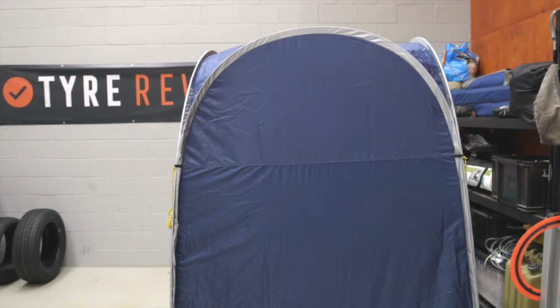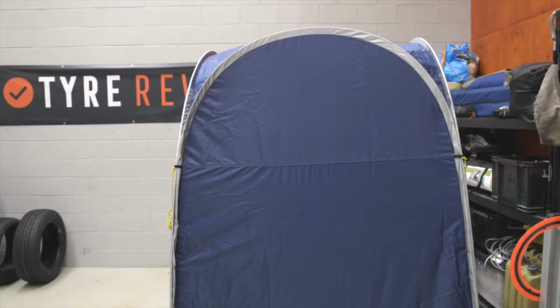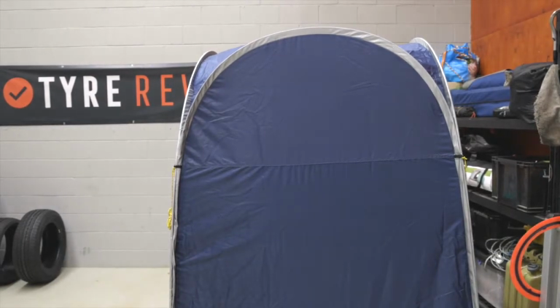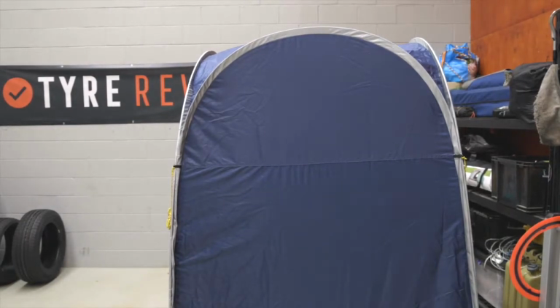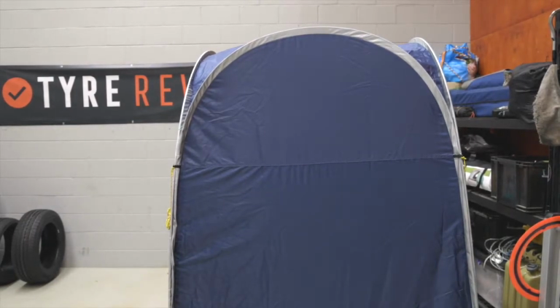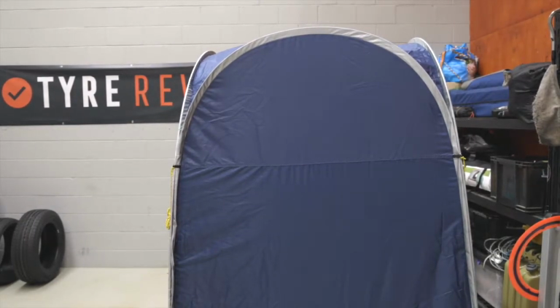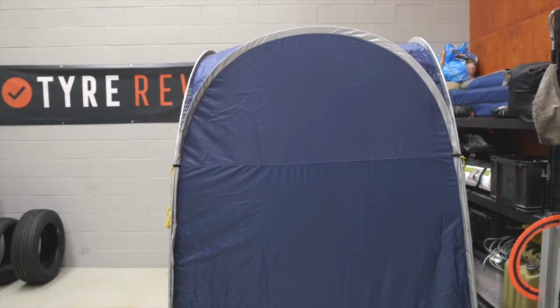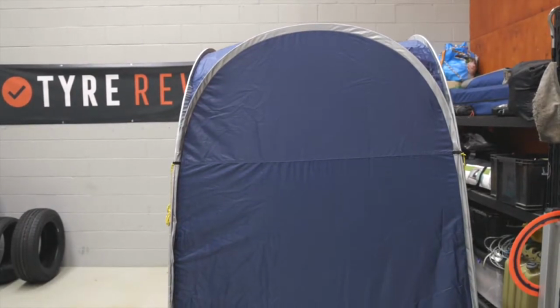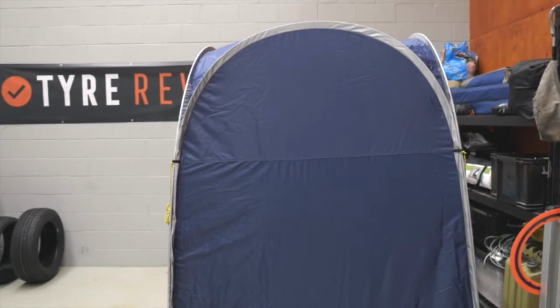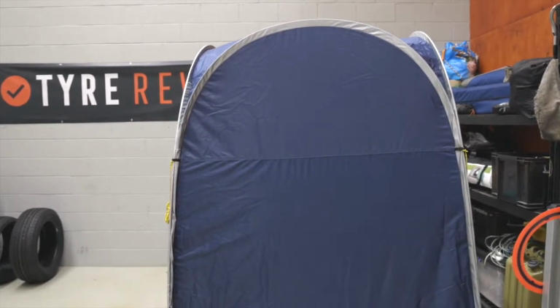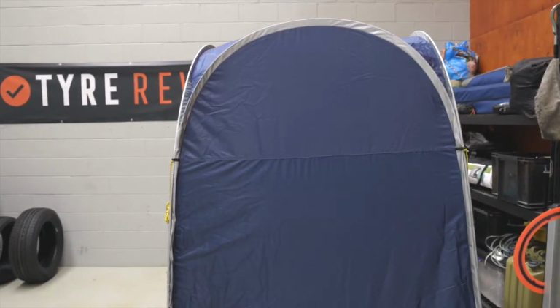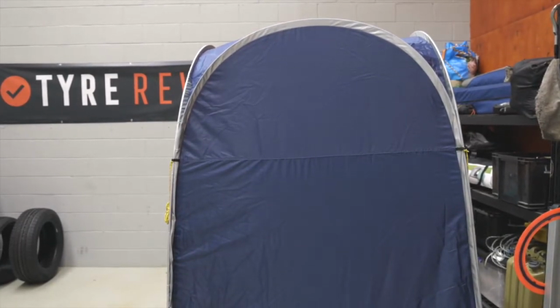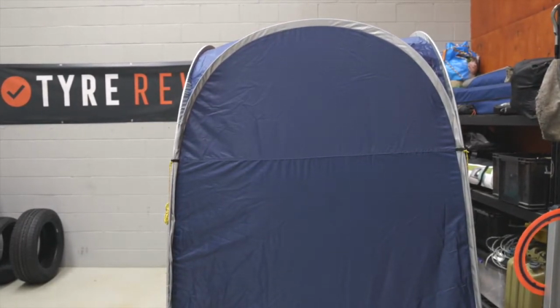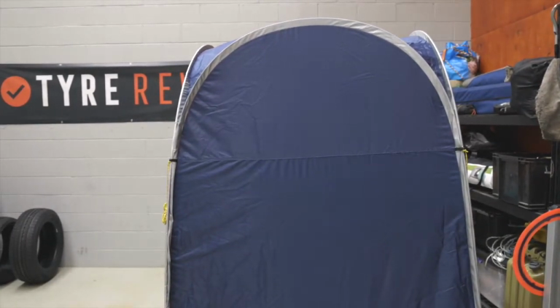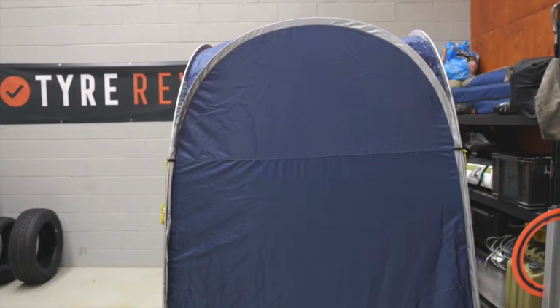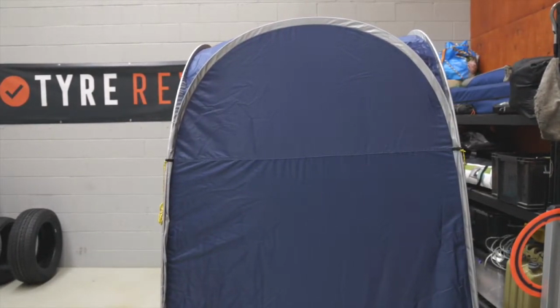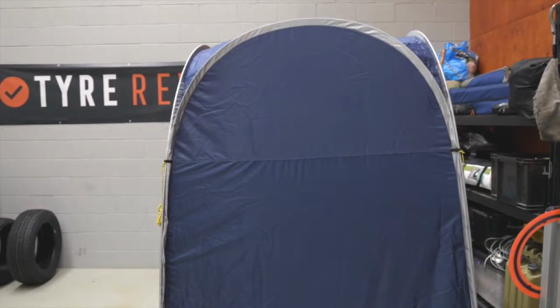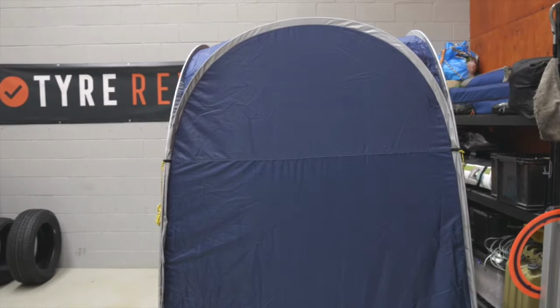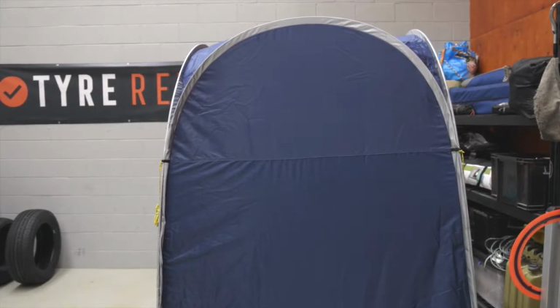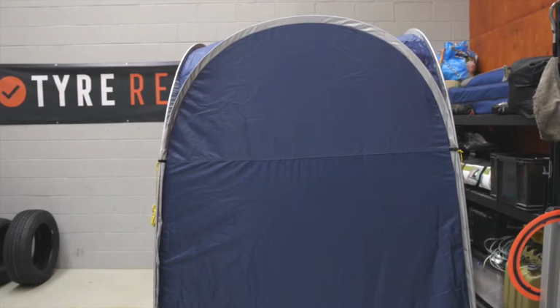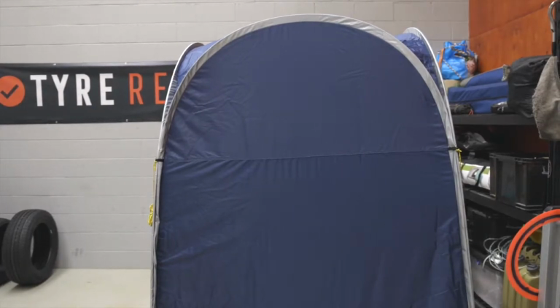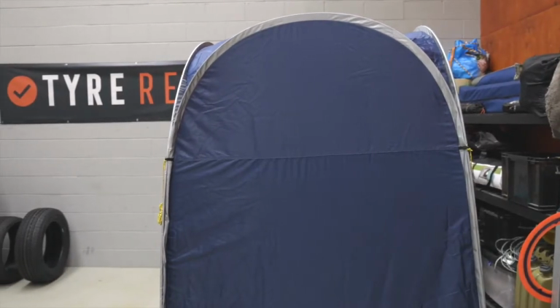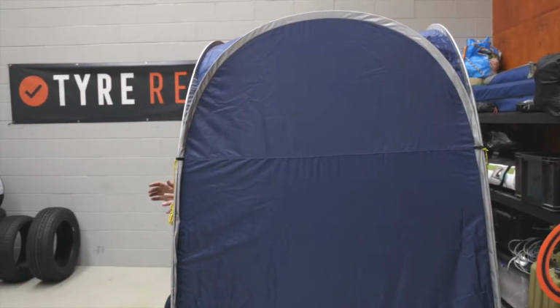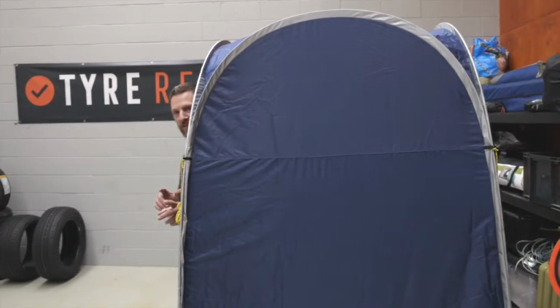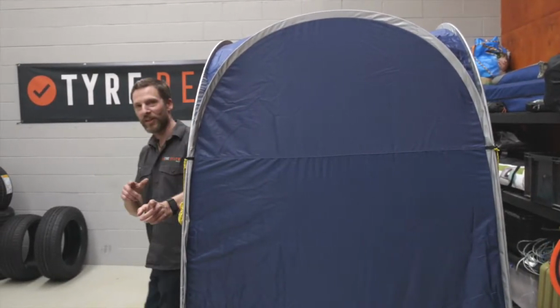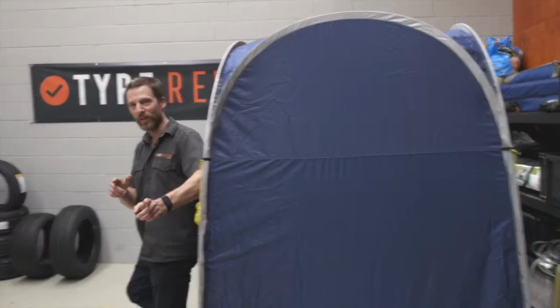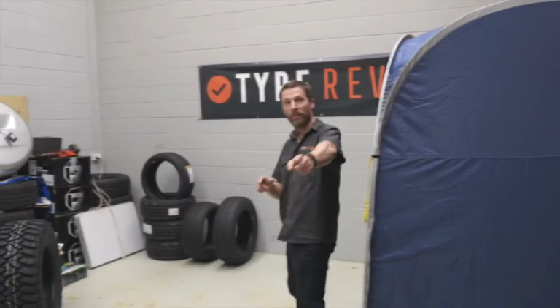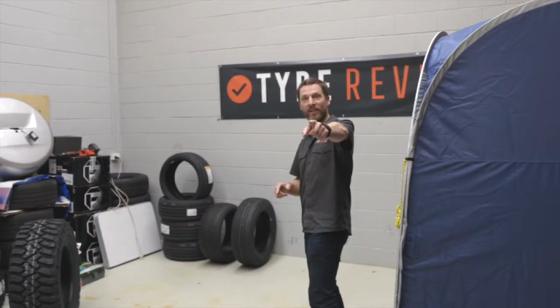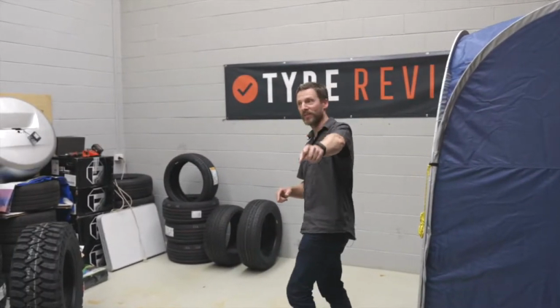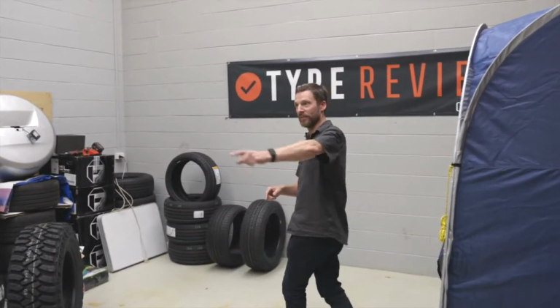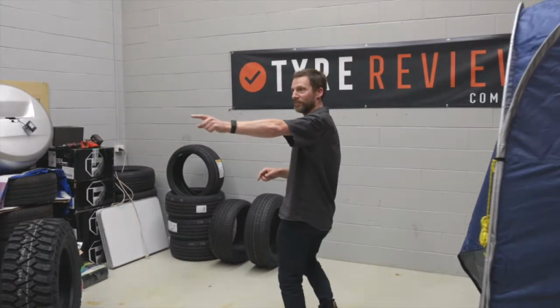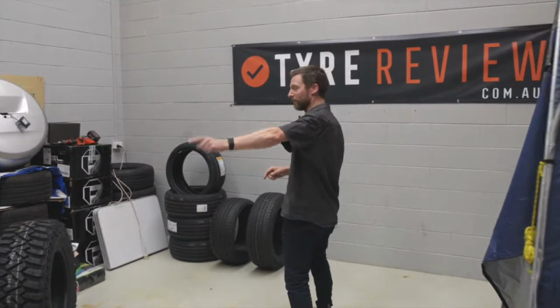Hey Joe. Yo. Can you explain tire sipes? Yep. Hang on. Tire sipes. I'm glad you asked that, James.